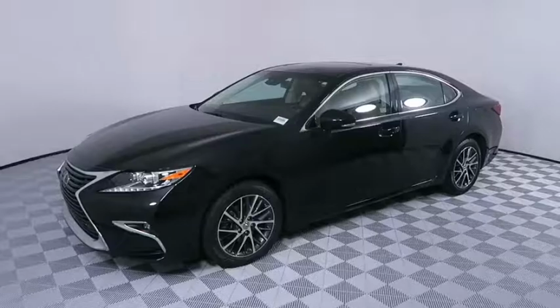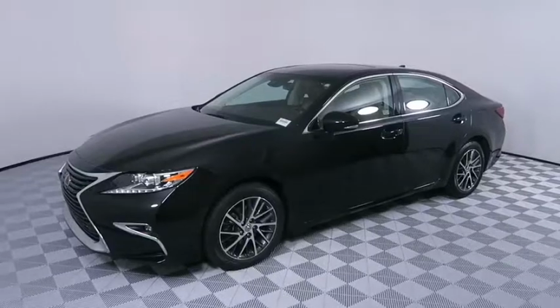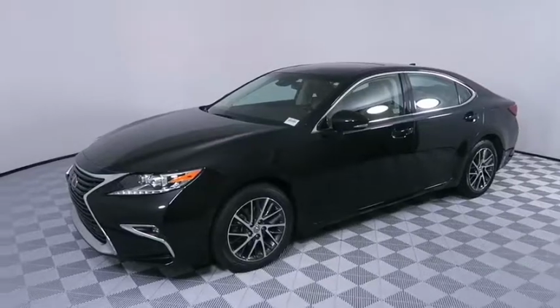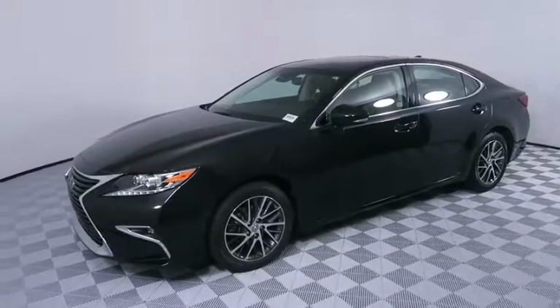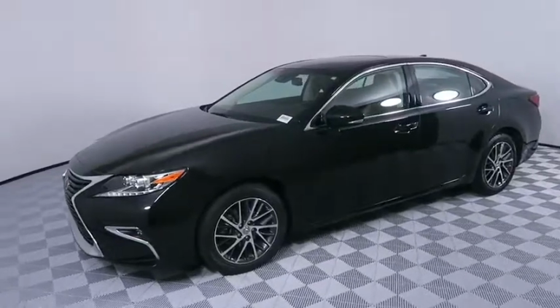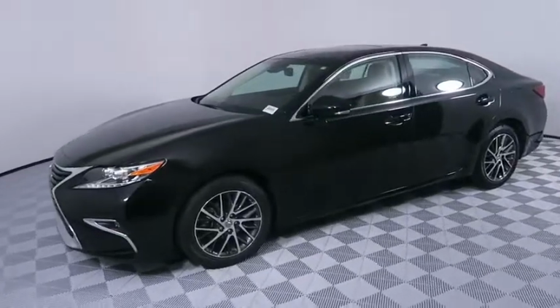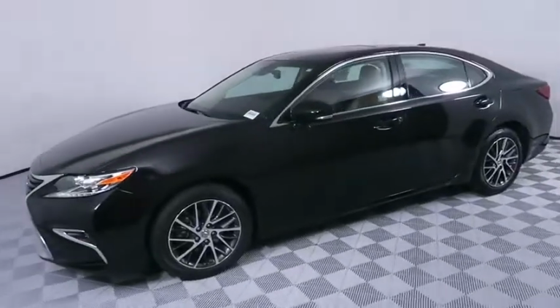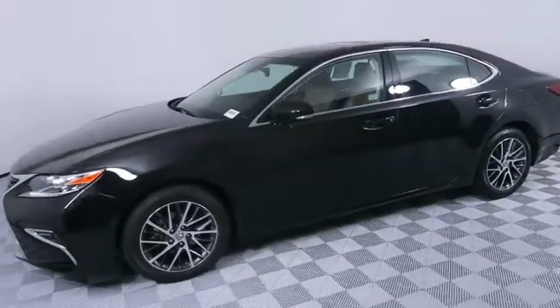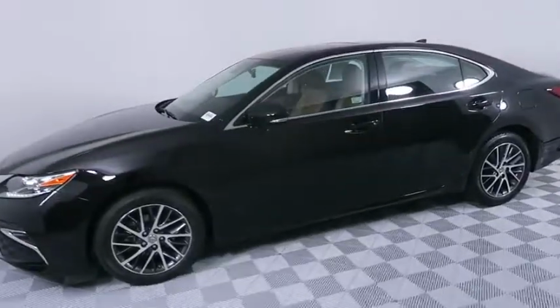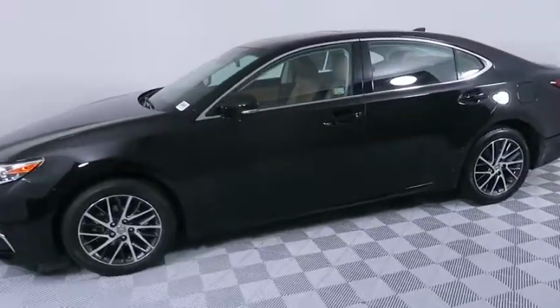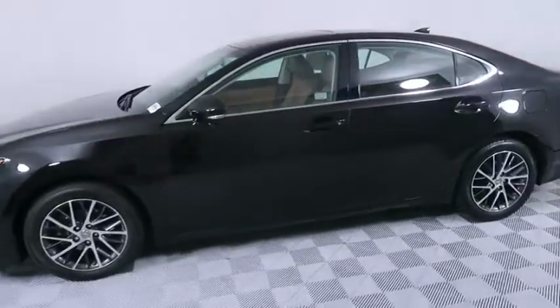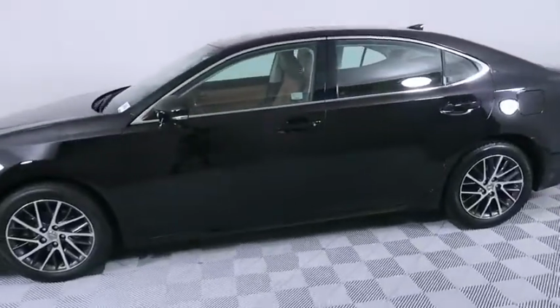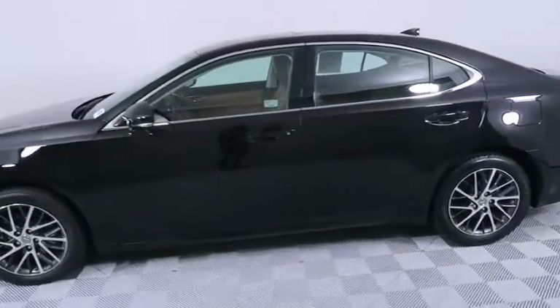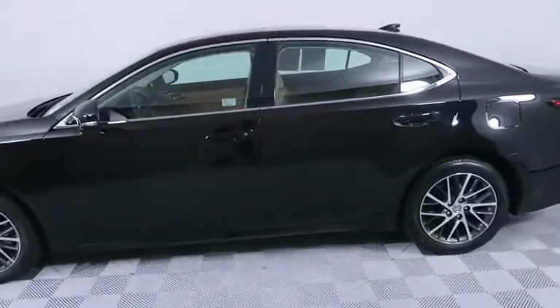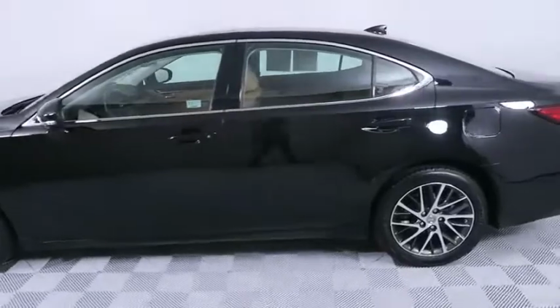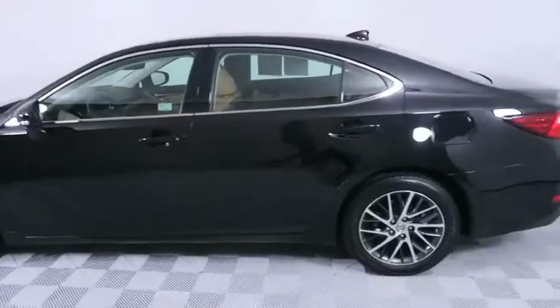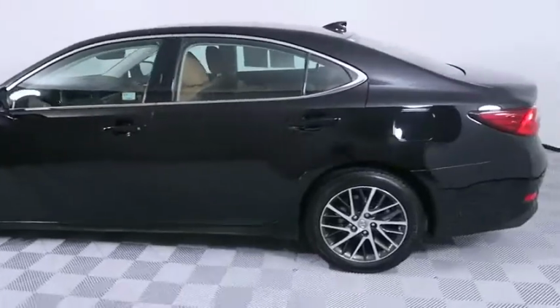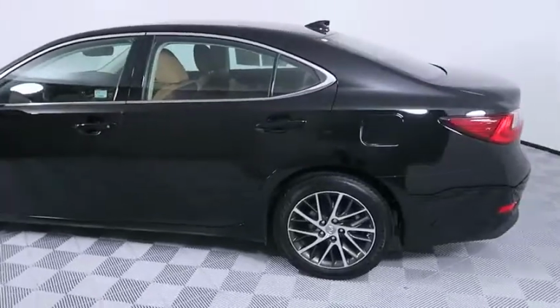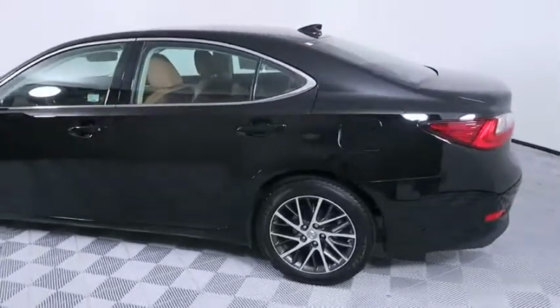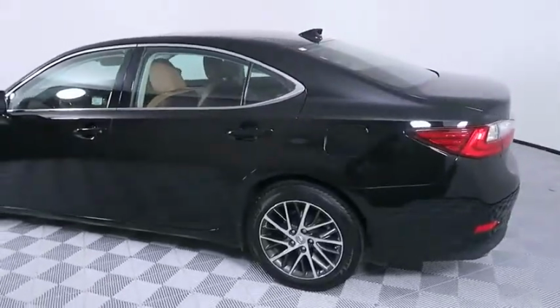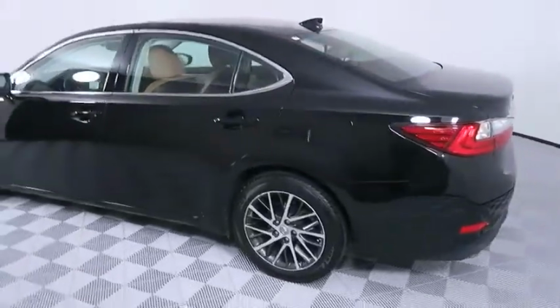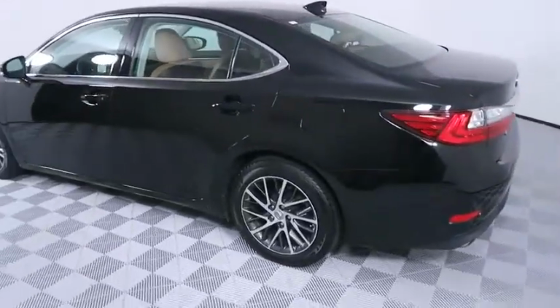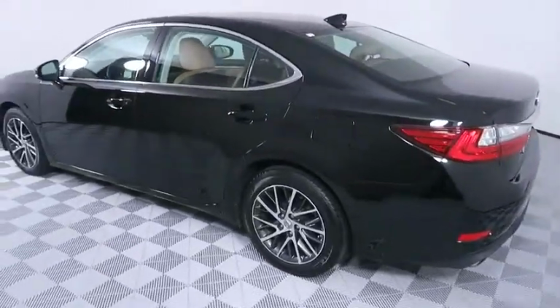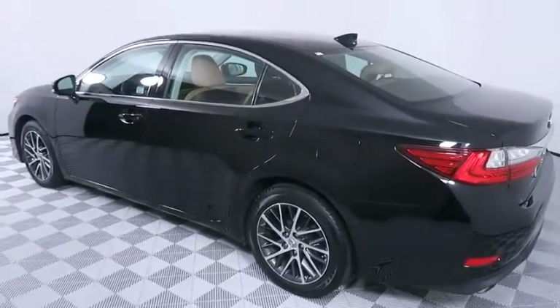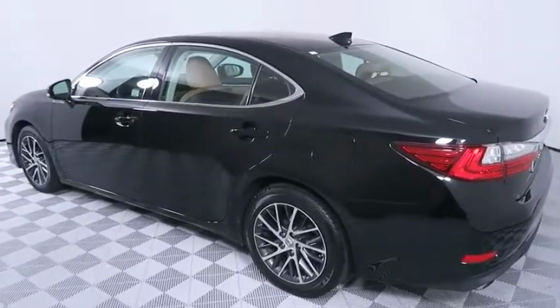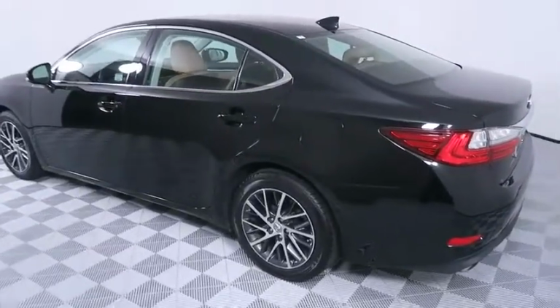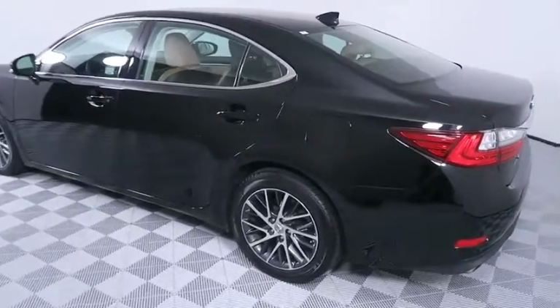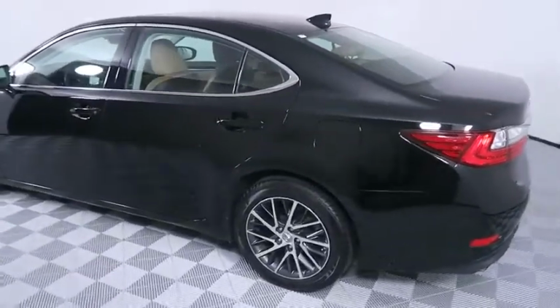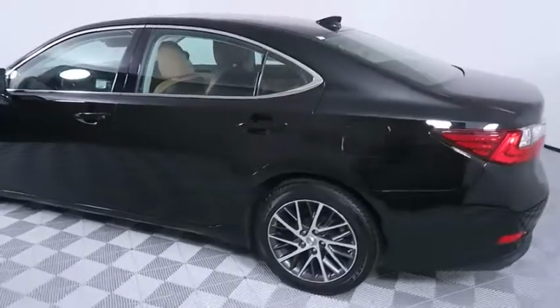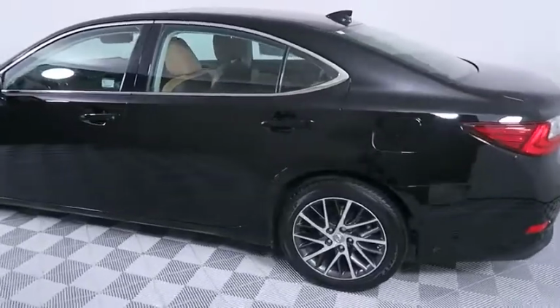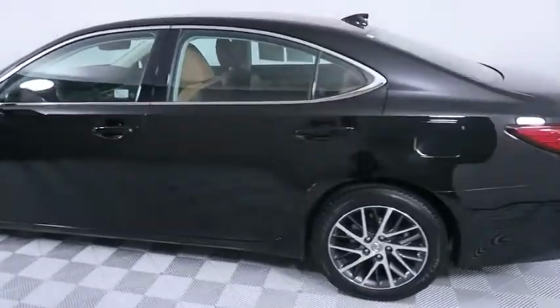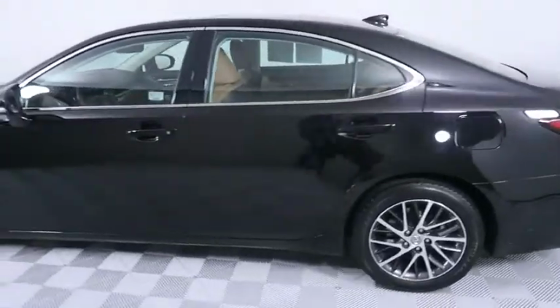Make a great choice today with the 2016 Lexus ES350. The Lexus ES350 is a sophisticated combination of distinctive styling, luxury, and smooth performance.